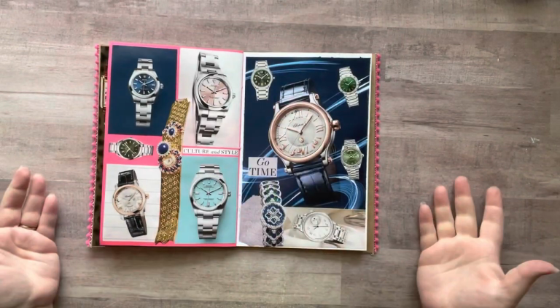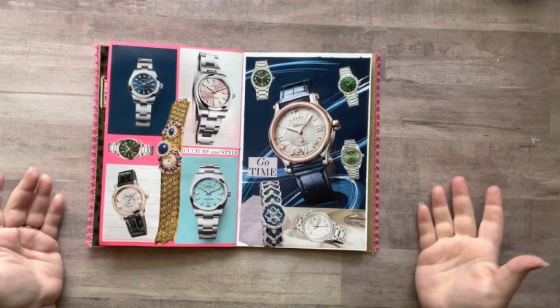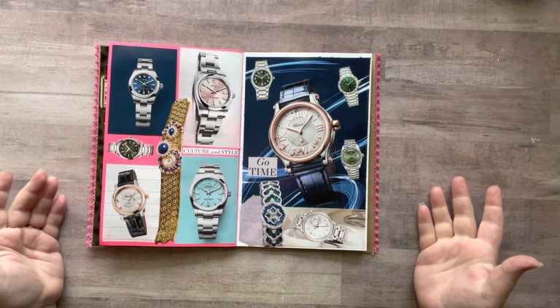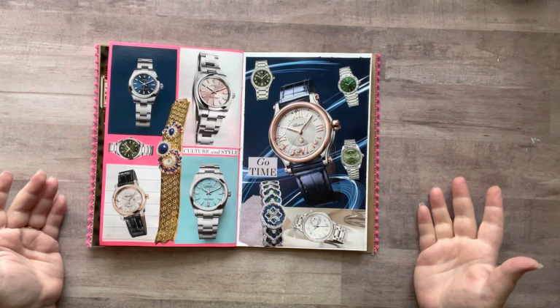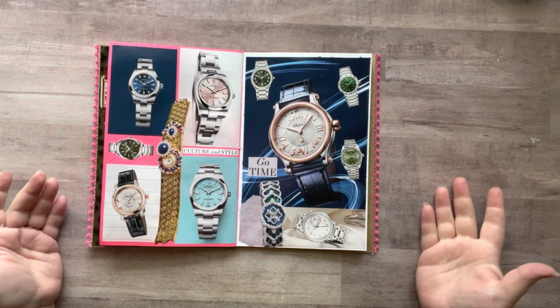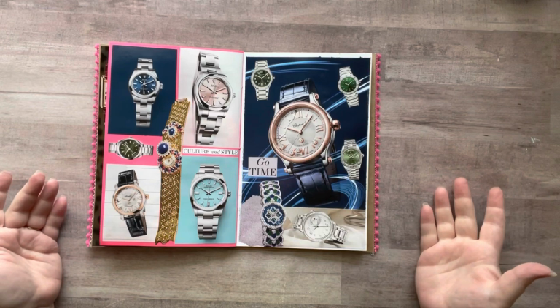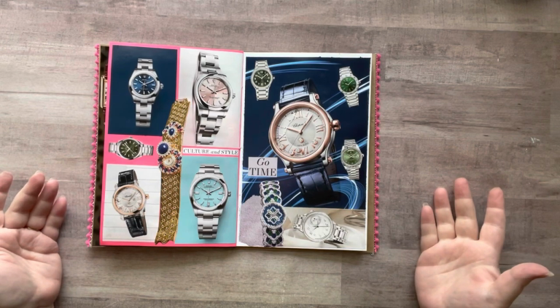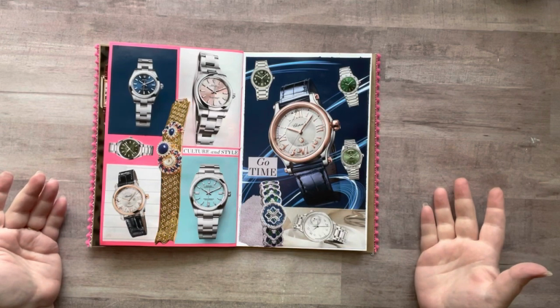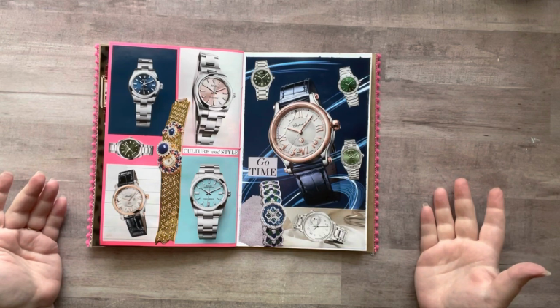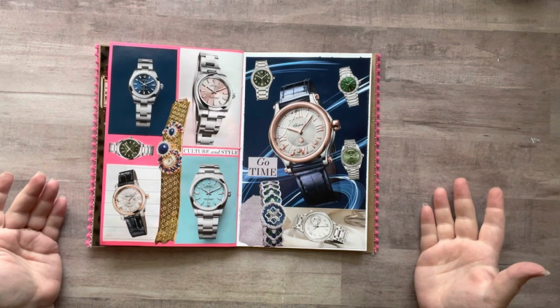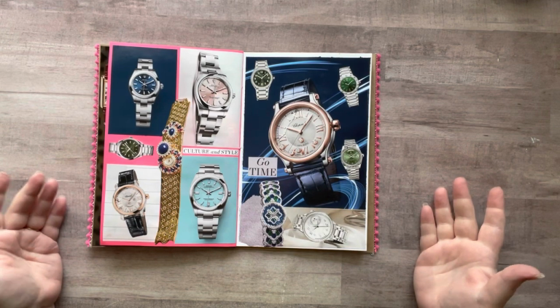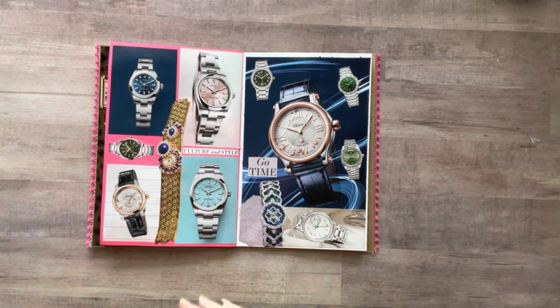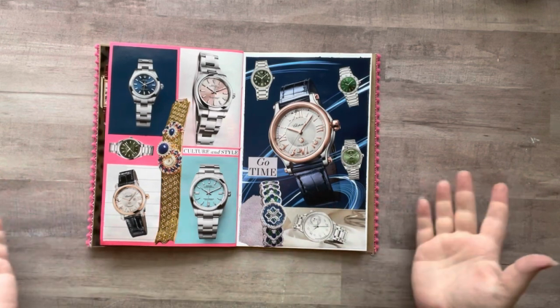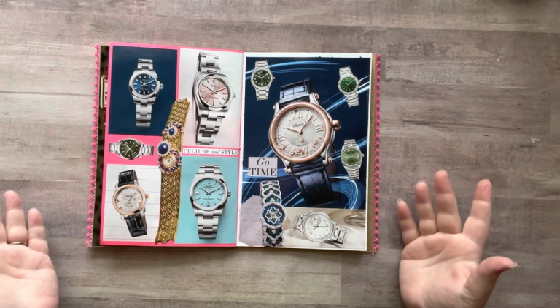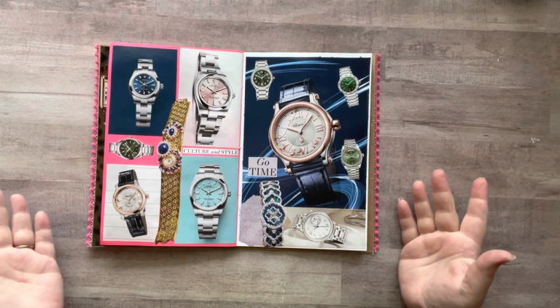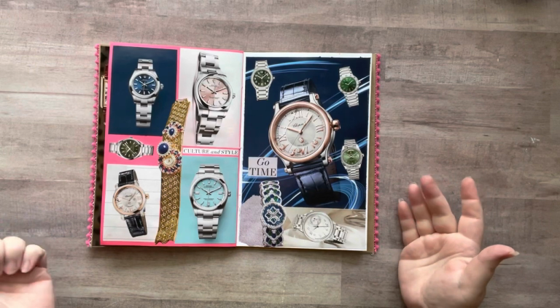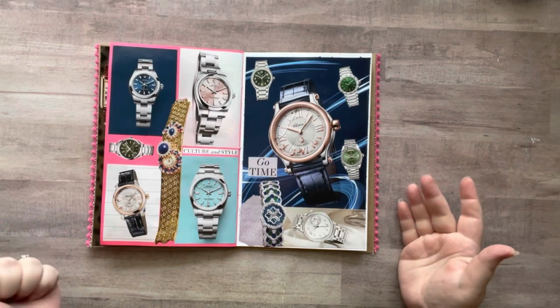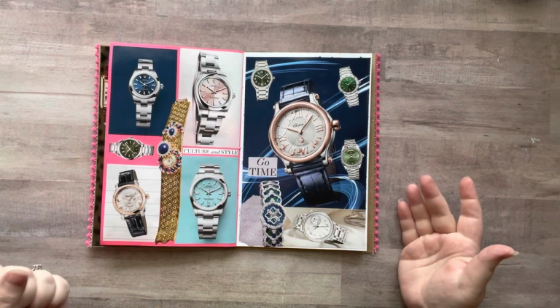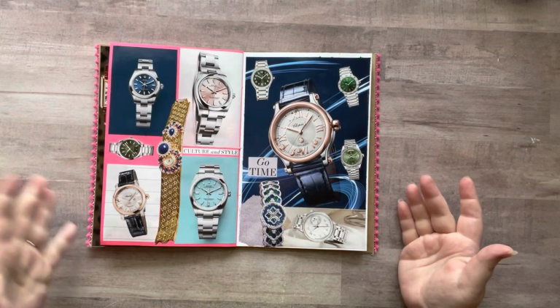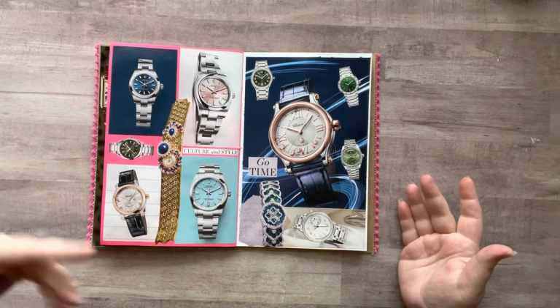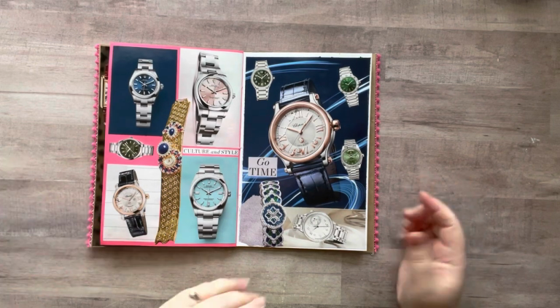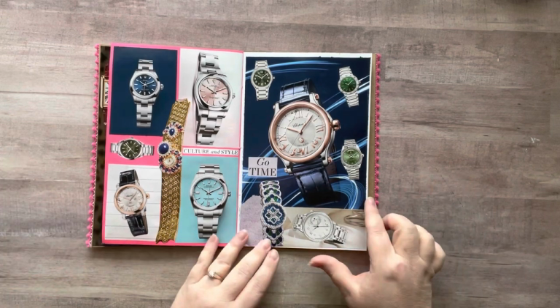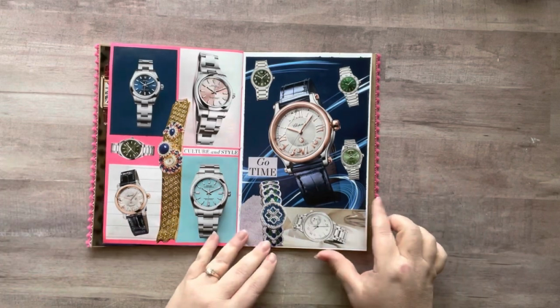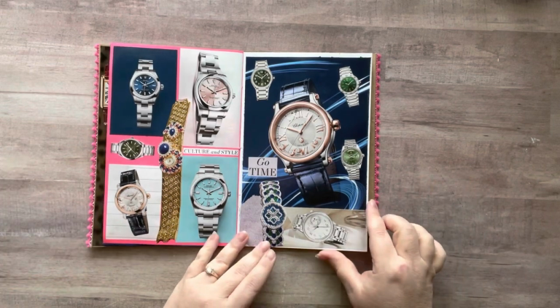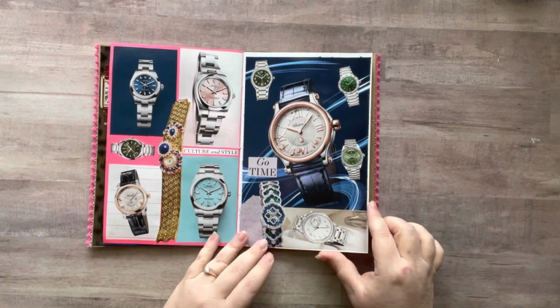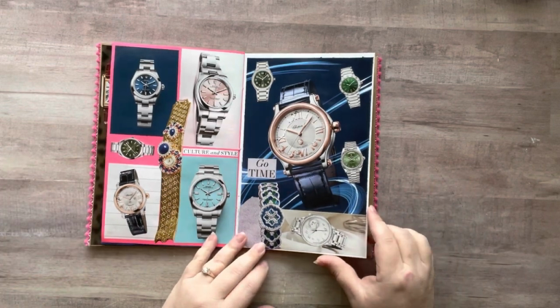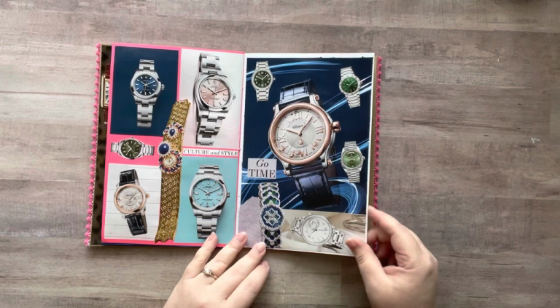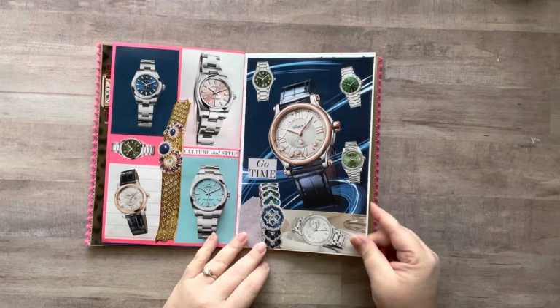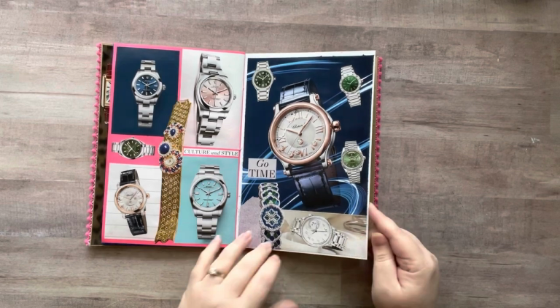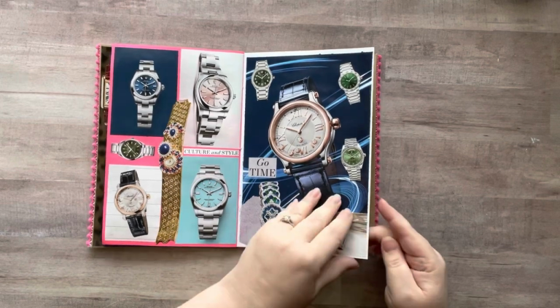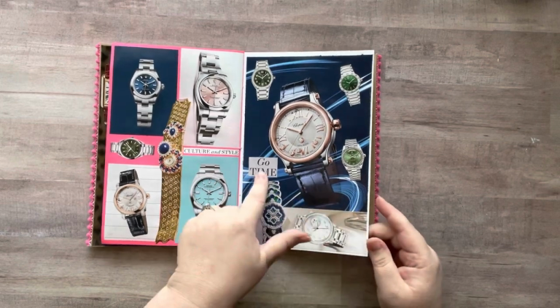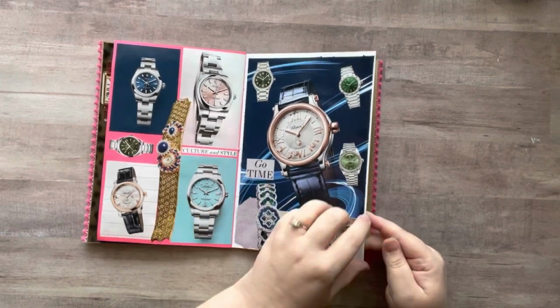I did a watch page because there were about five thousand watches in this magazine. These were the watches I had left that I hadn't used yet — I used a few in the beginning of the glue book — so I threw them all on here and put 'go time.'